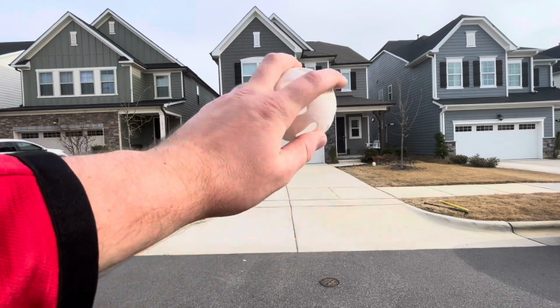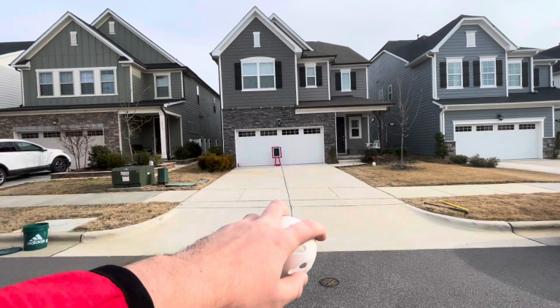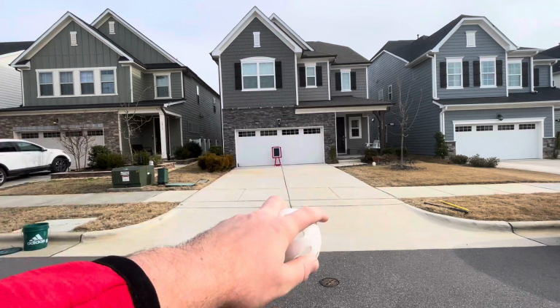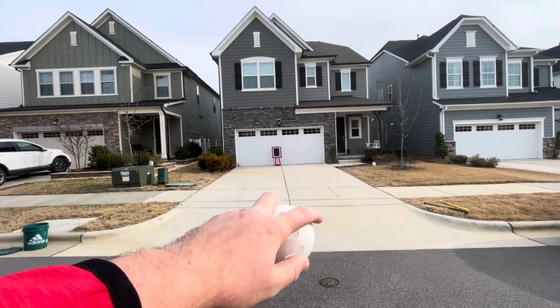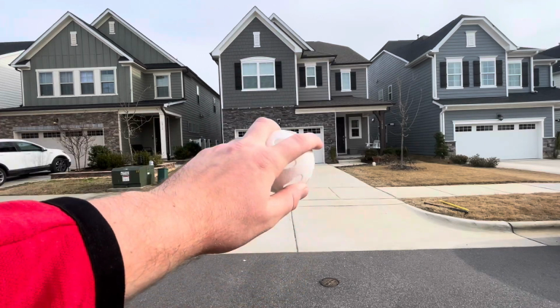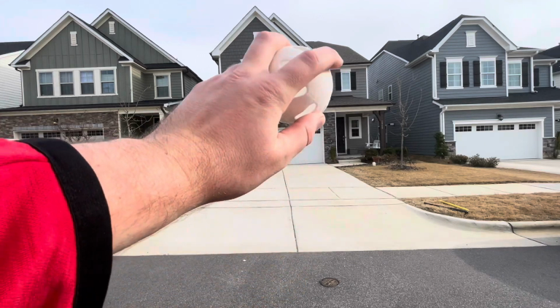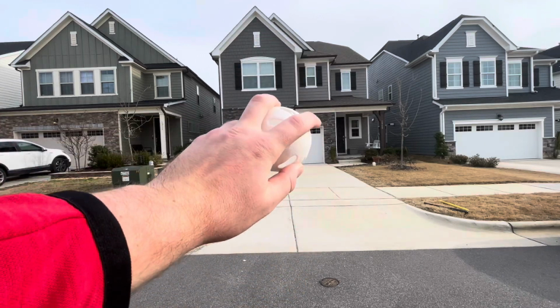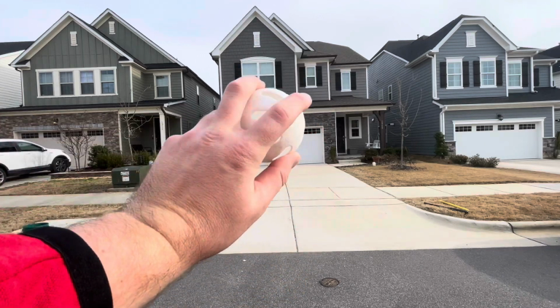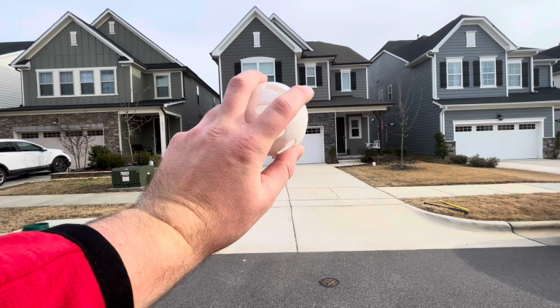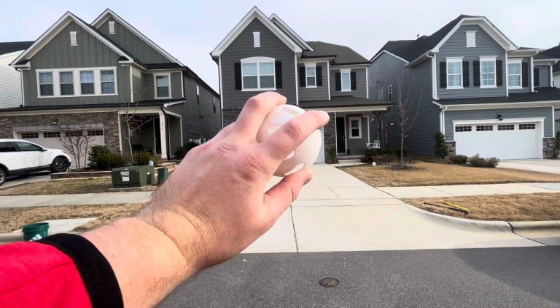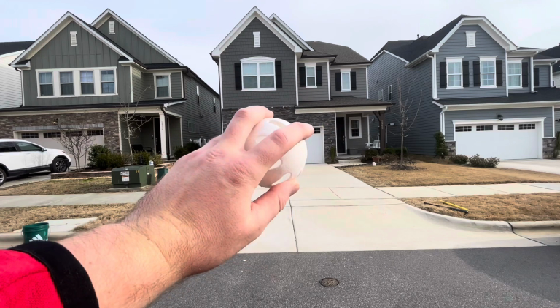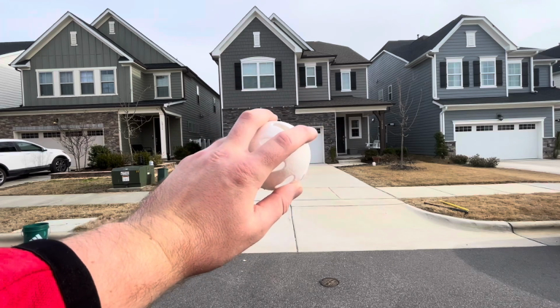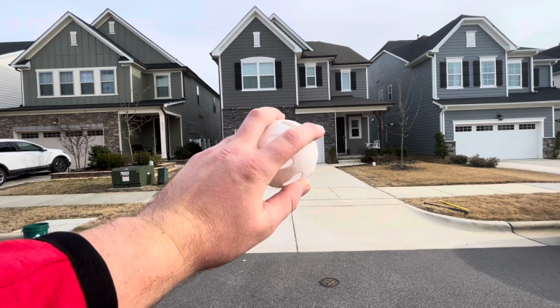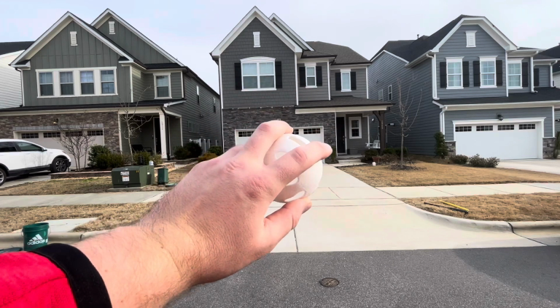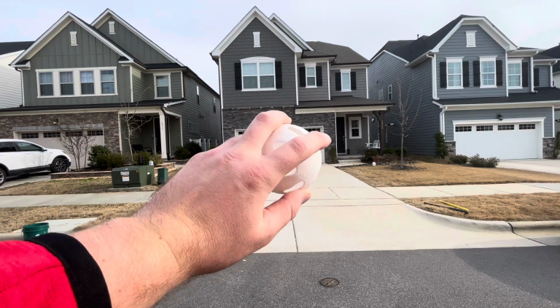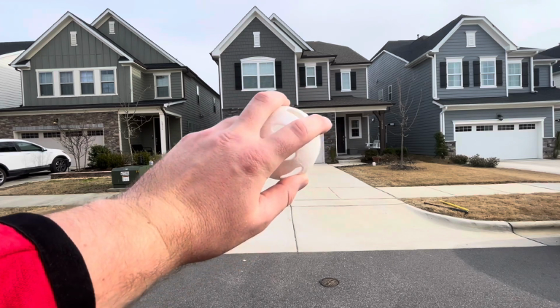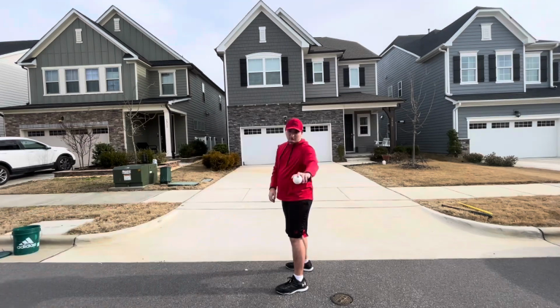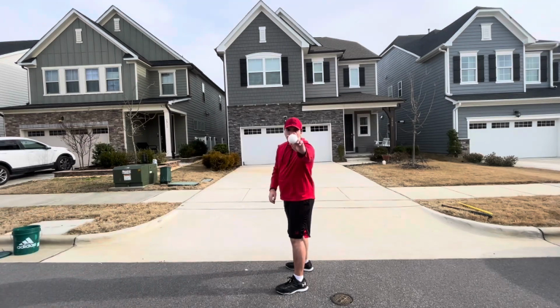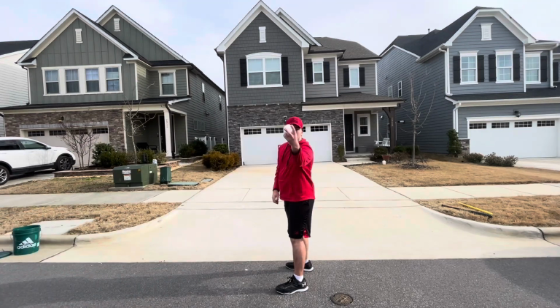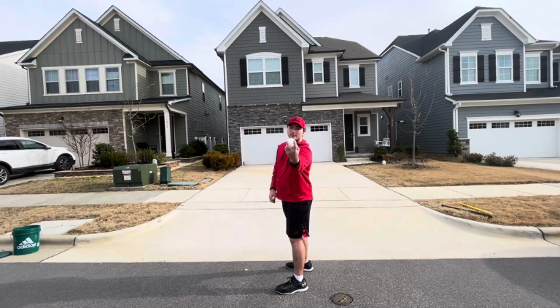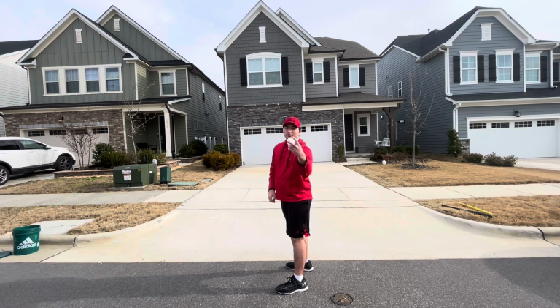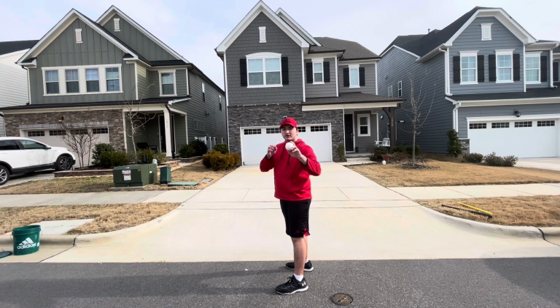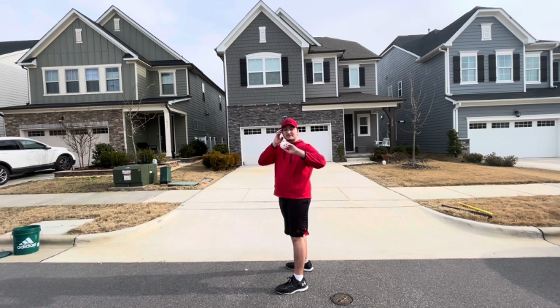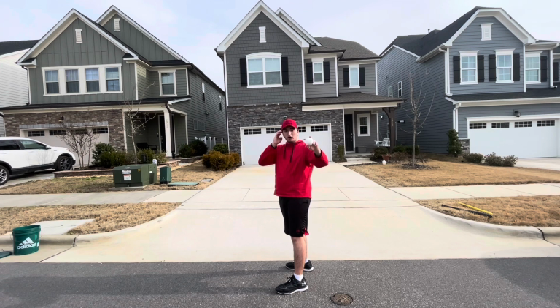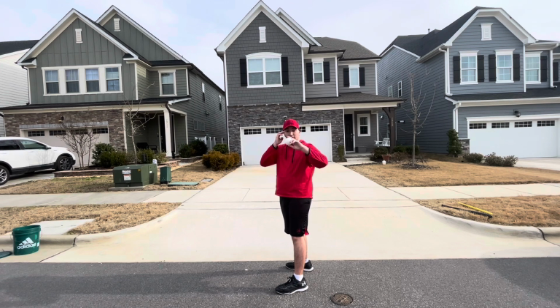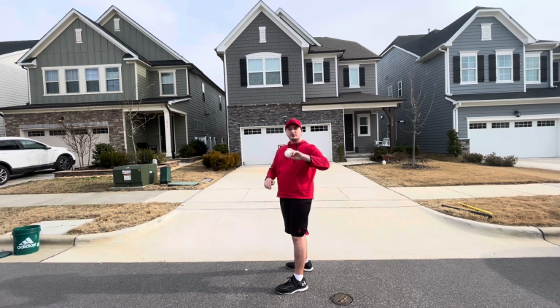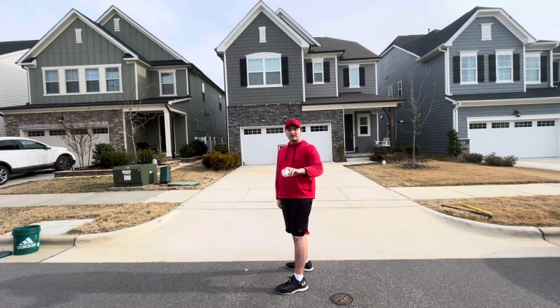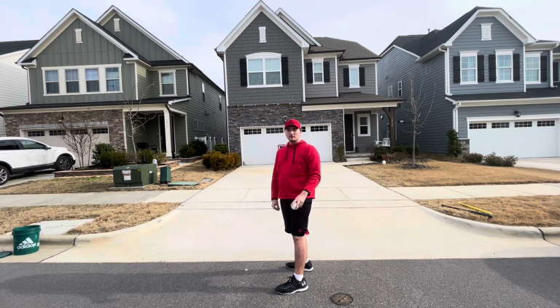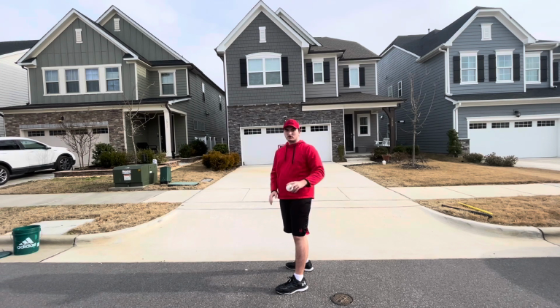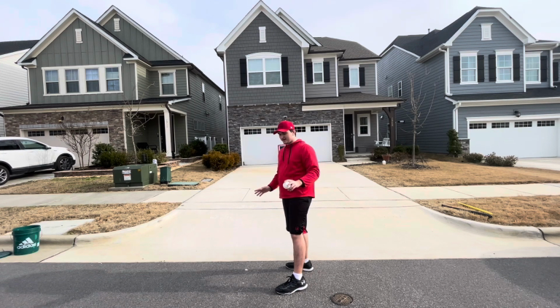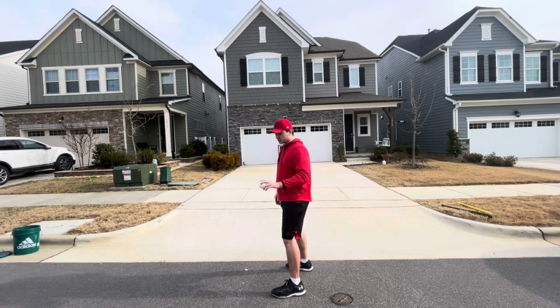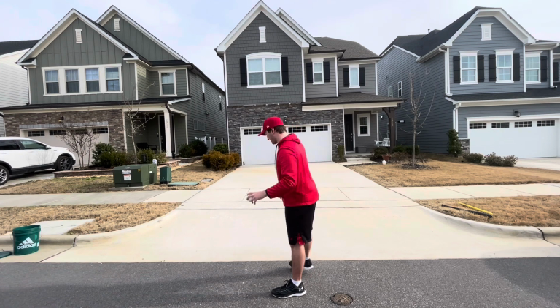I'm going to show you guys my screwball, and then you'll know how to throw both a slider and a screwball. We've got our grip, and all I'm going to do is stand tall, make sure to follow through my throw, just throw it like a baseball, and trust the ball.